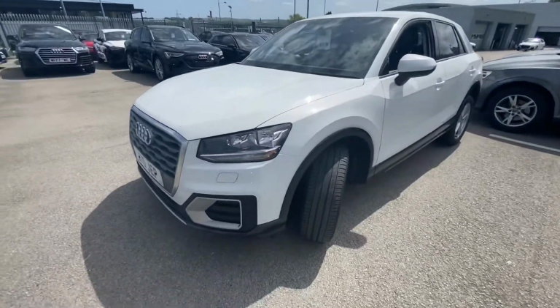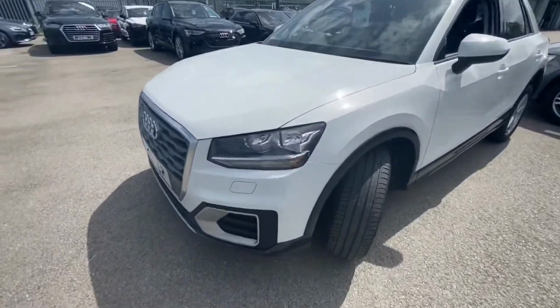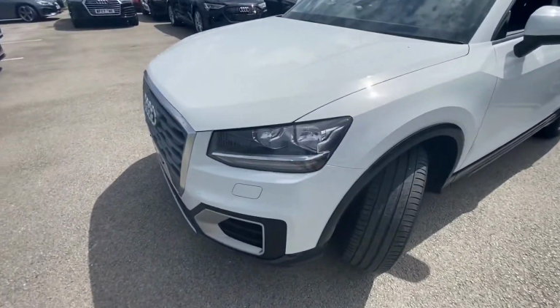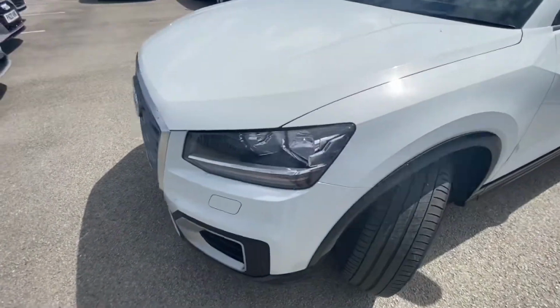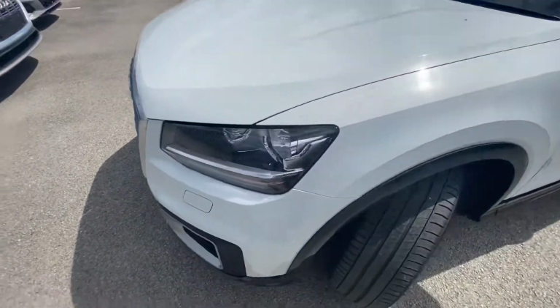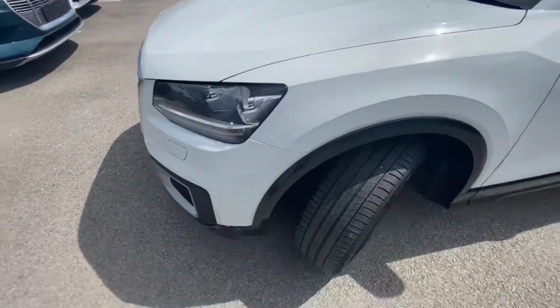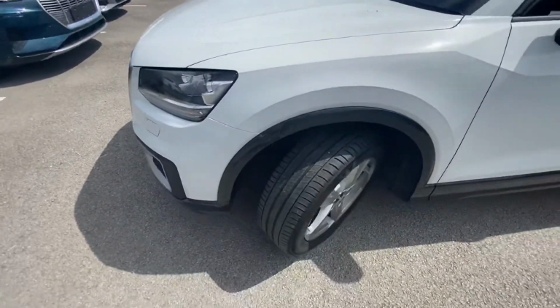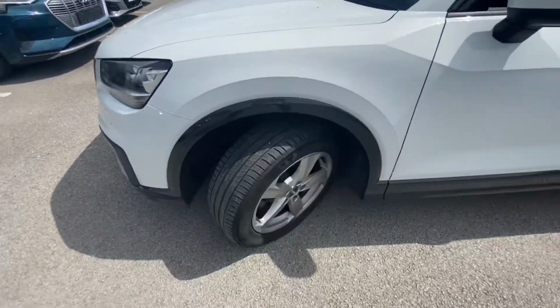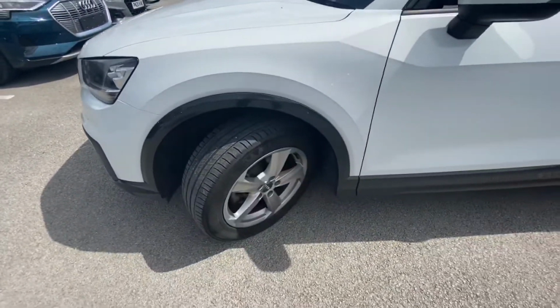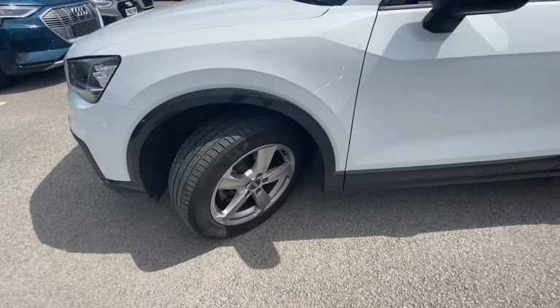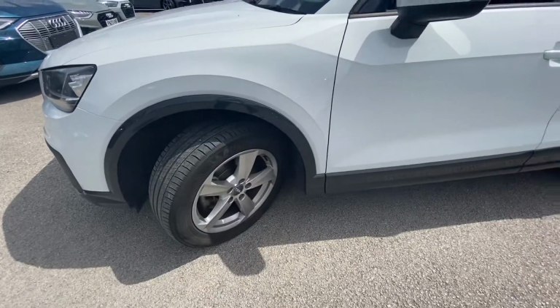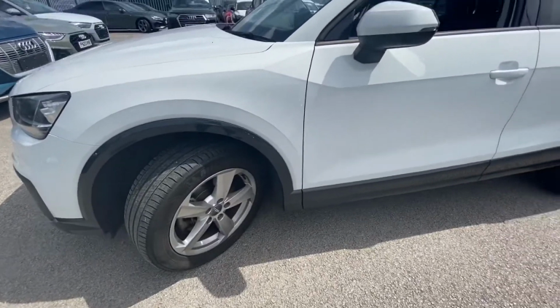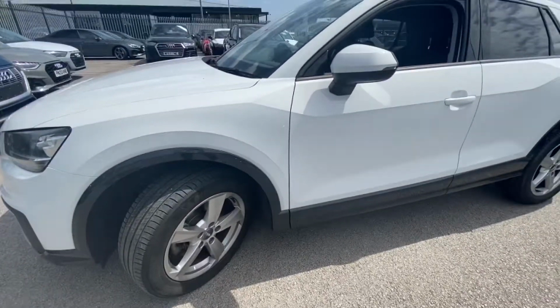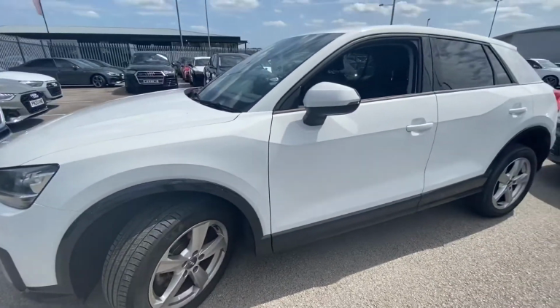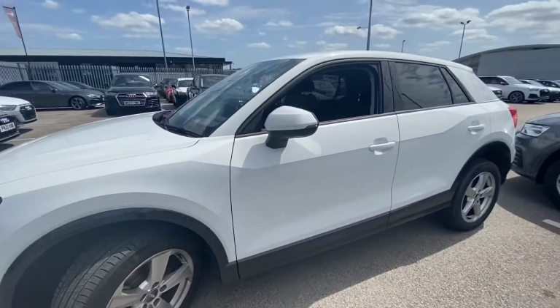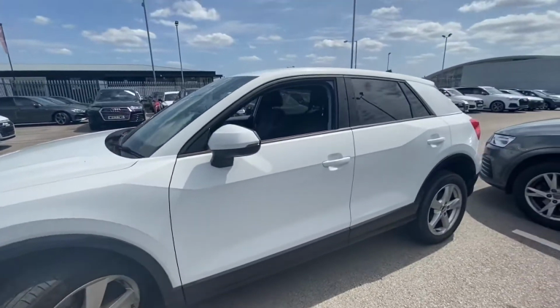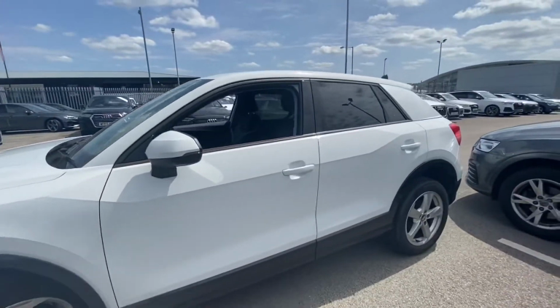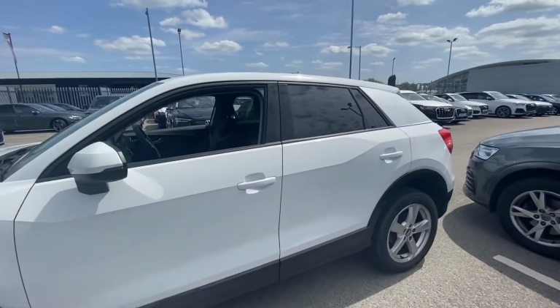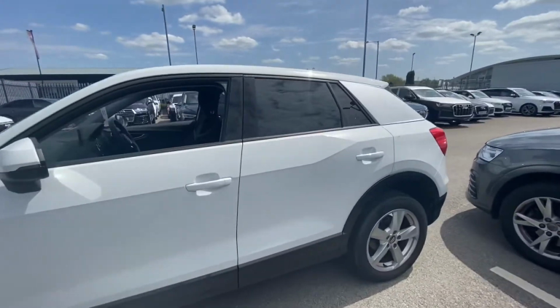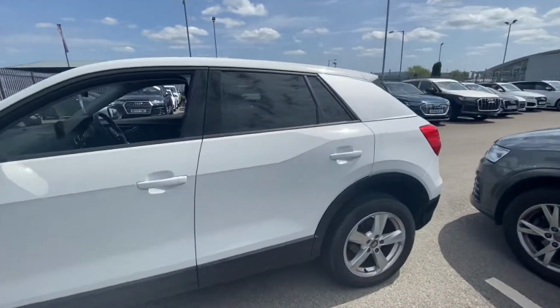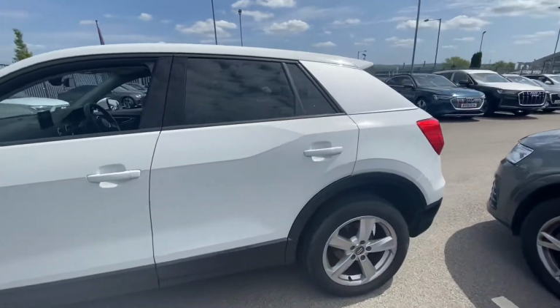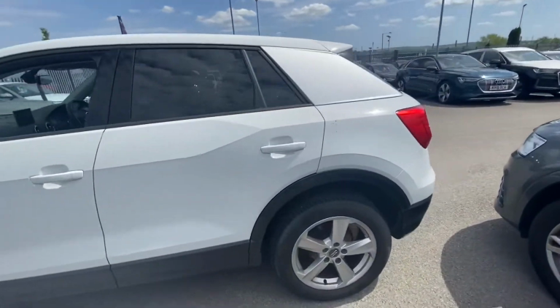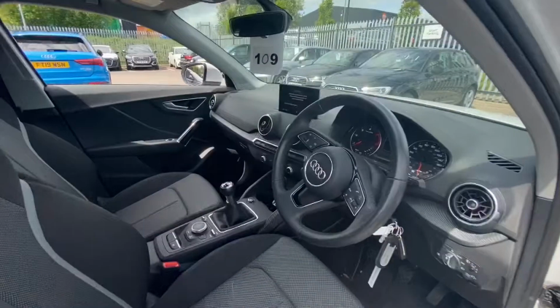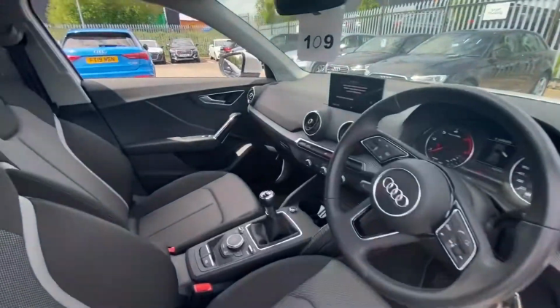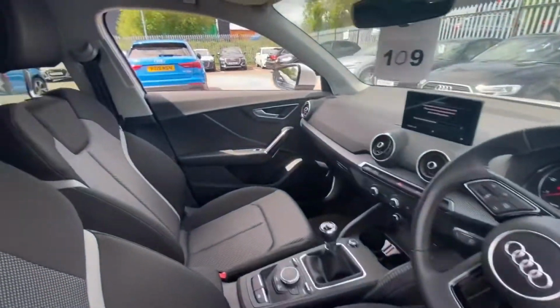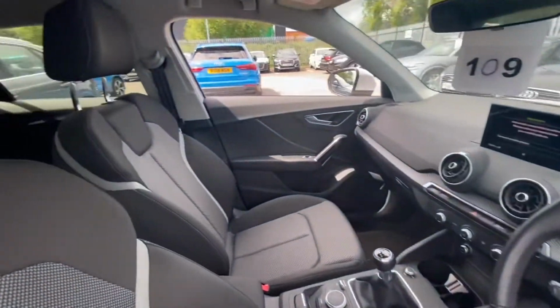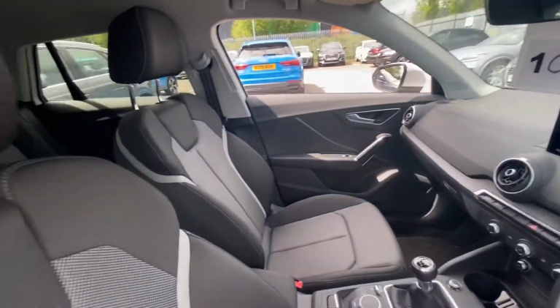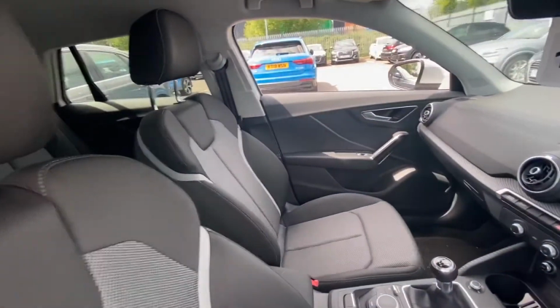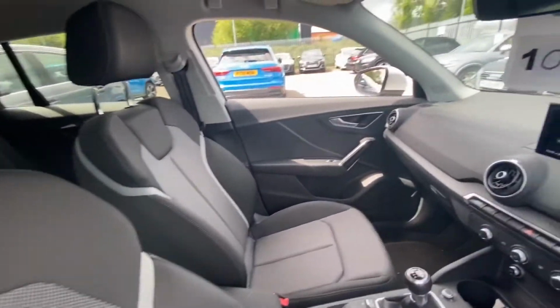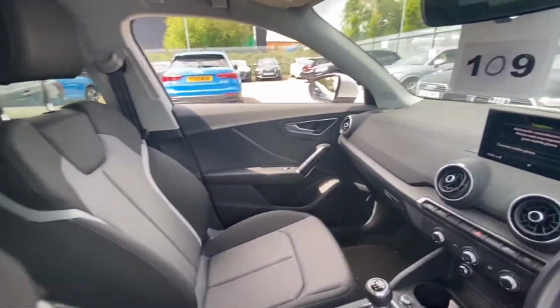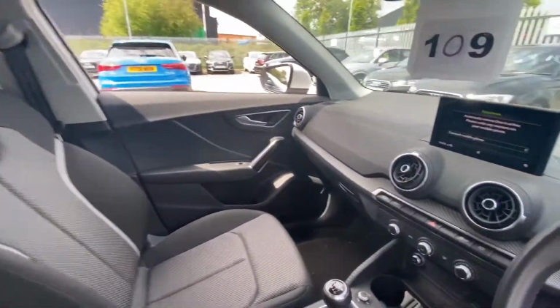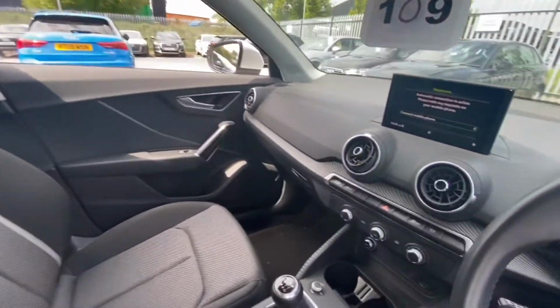It's finished in white, with LED headlights on the front. It gives 116 NPS, and has black window trims. We have door mirrors that are electrically adjustable.